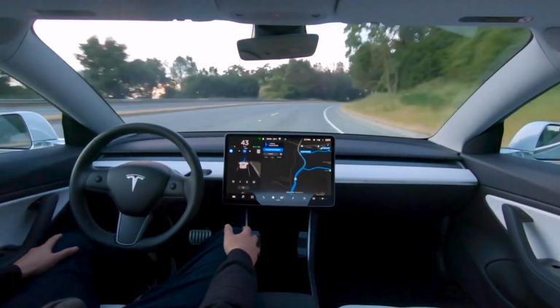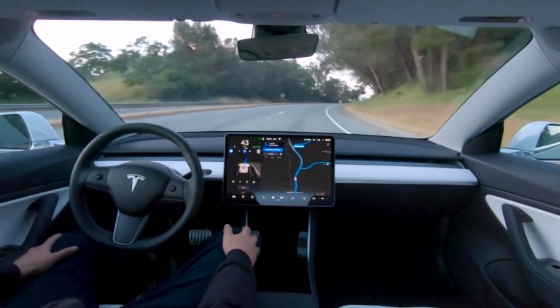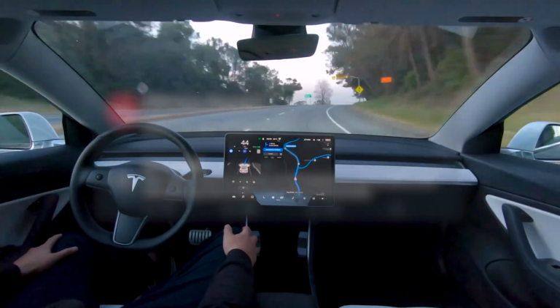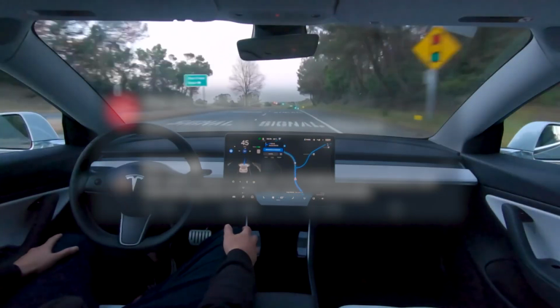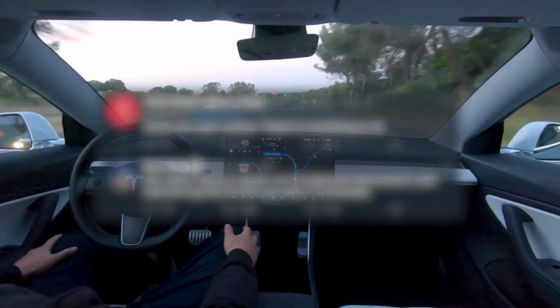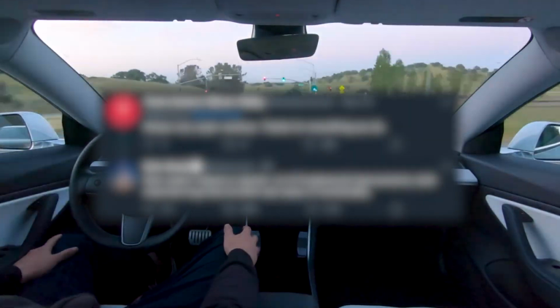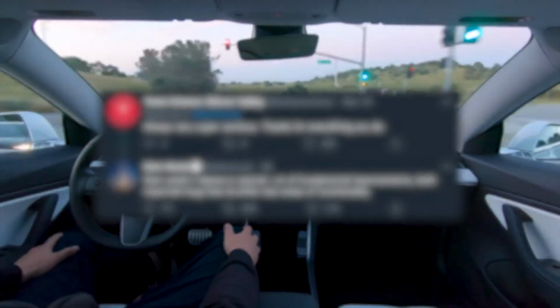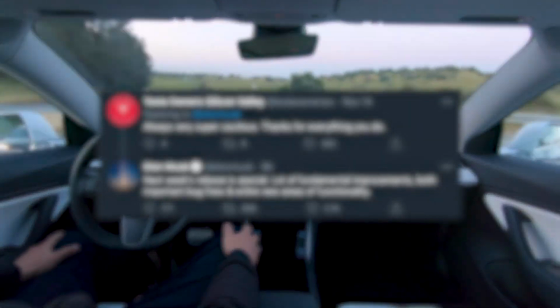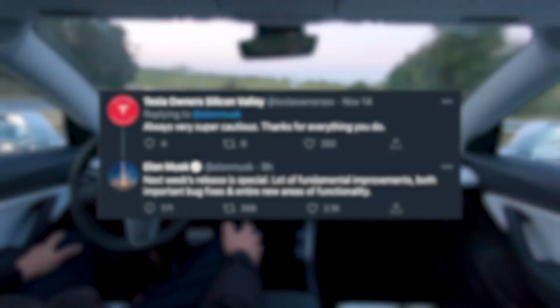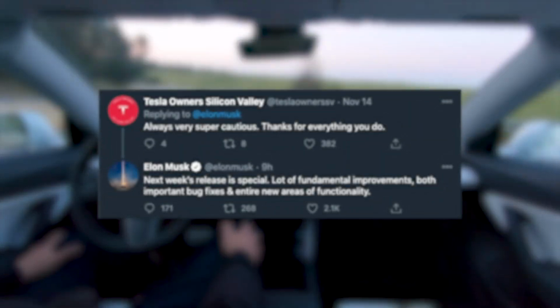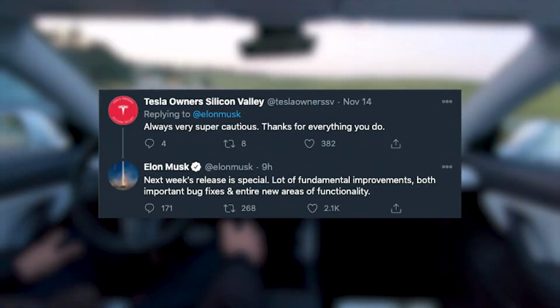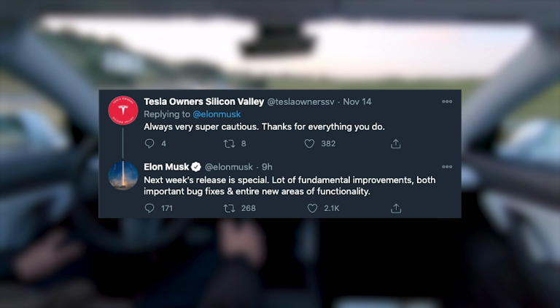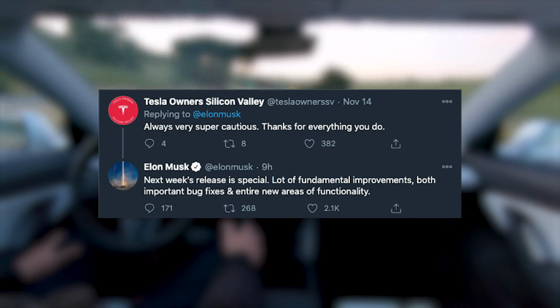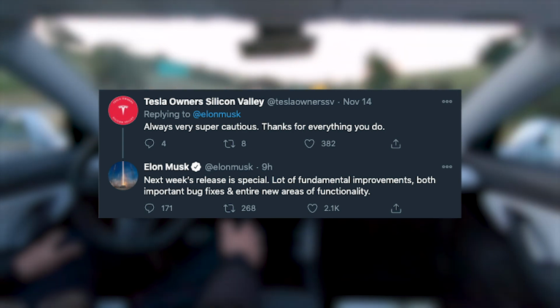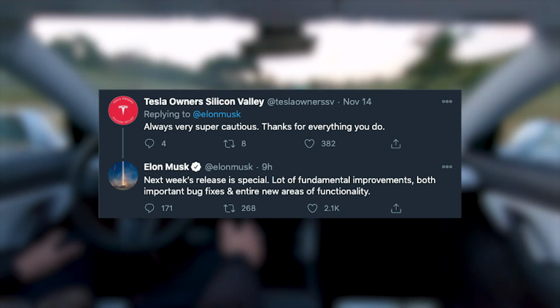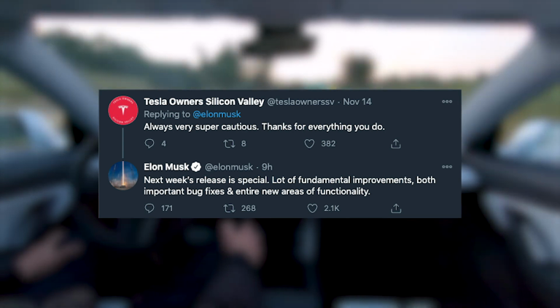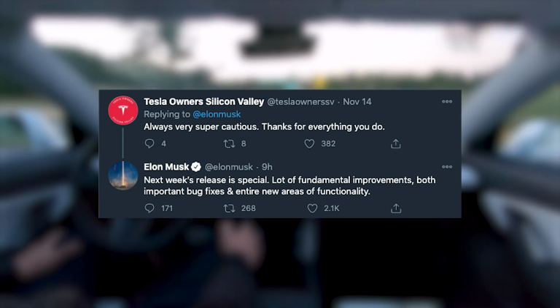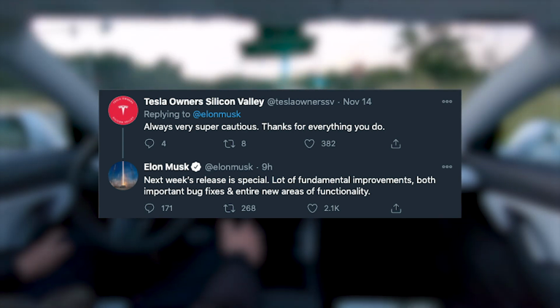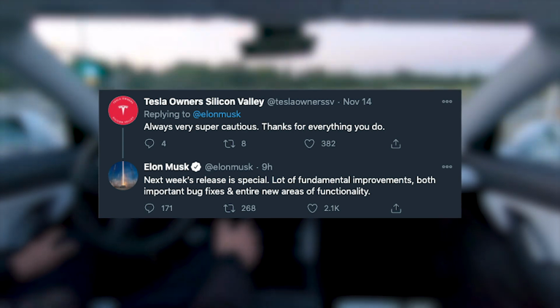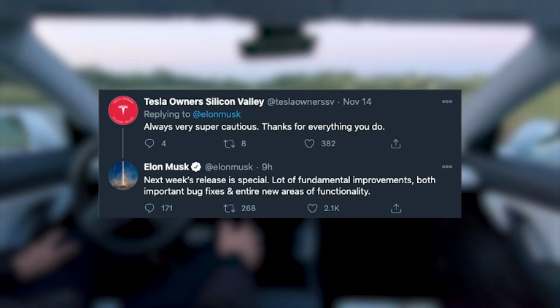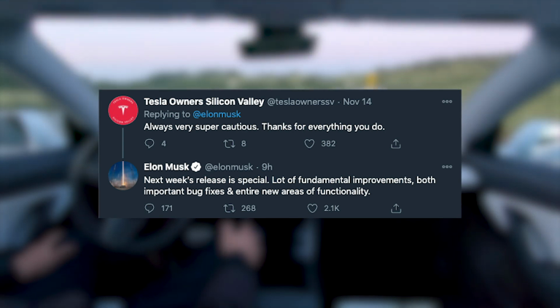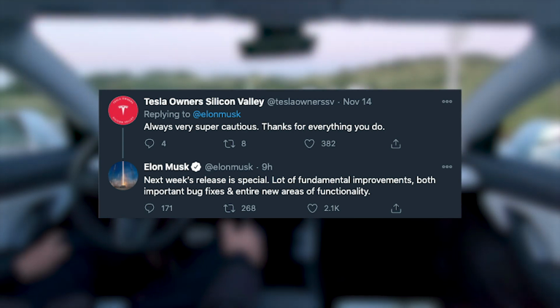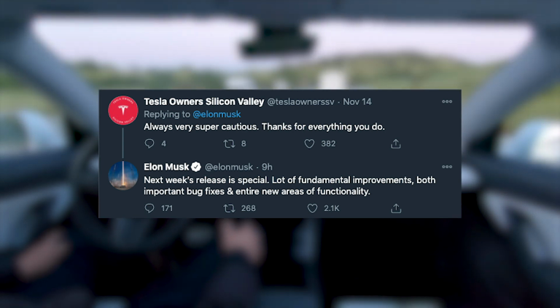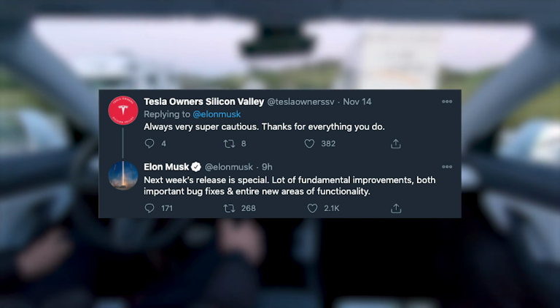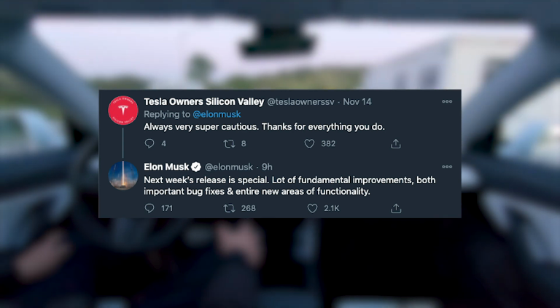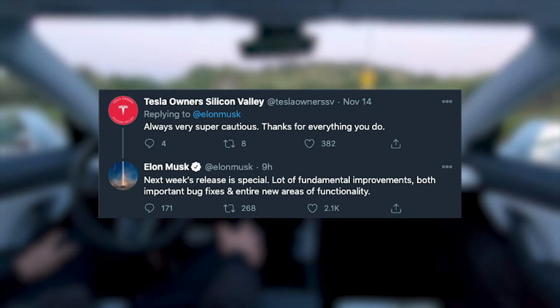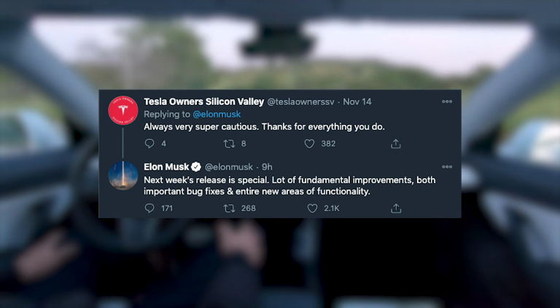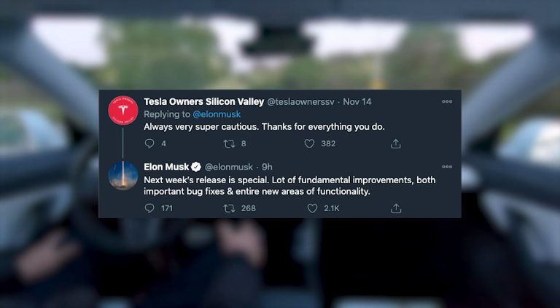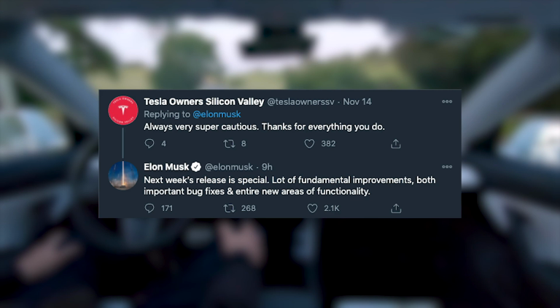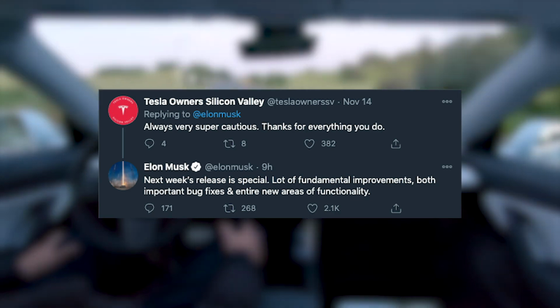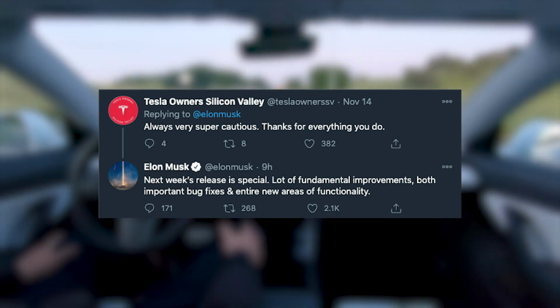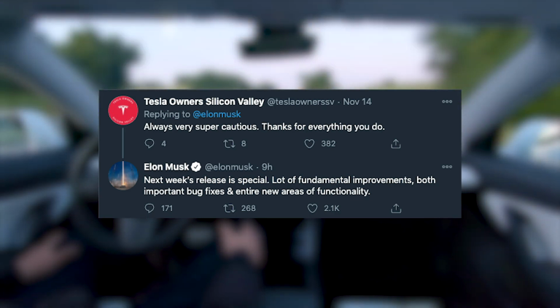Last week, Elon Musk tweeted about this update and said next week's release is special — a lot of fundamental improvements, both important bug fixes and entire new areas of functionality.